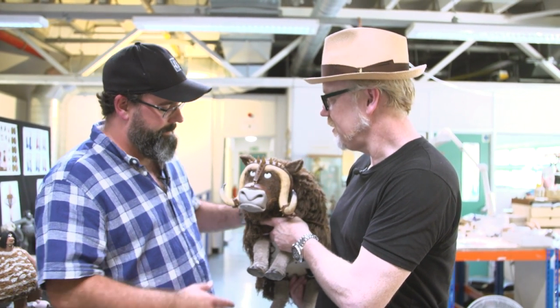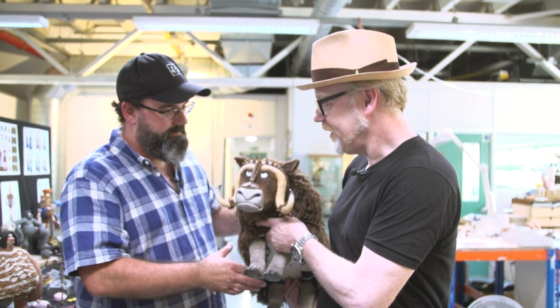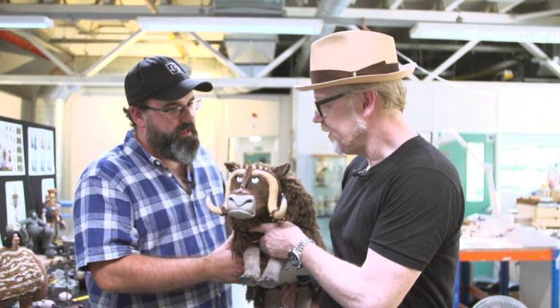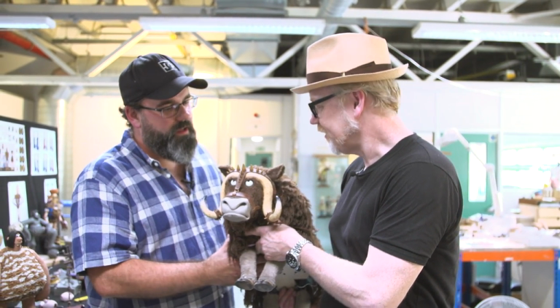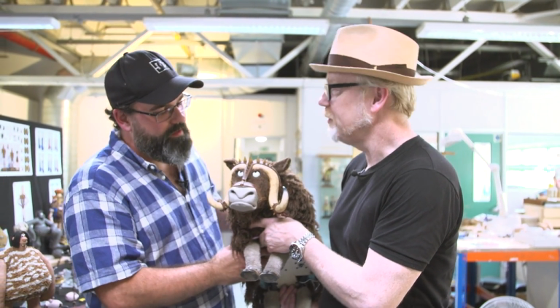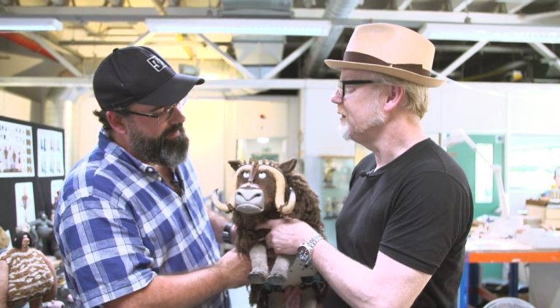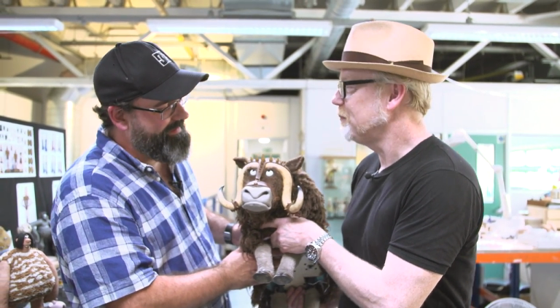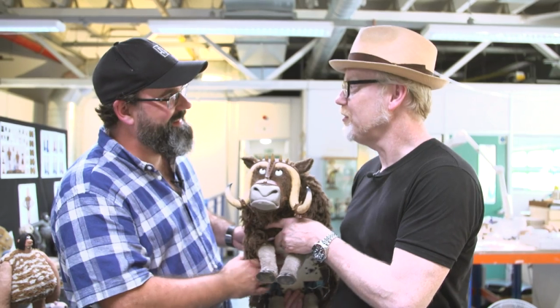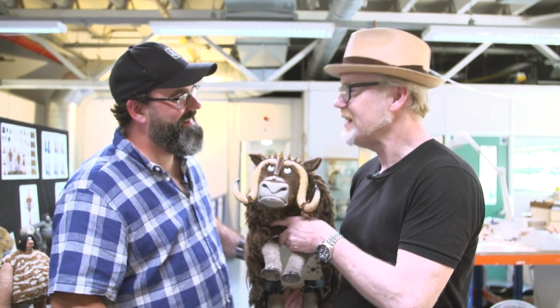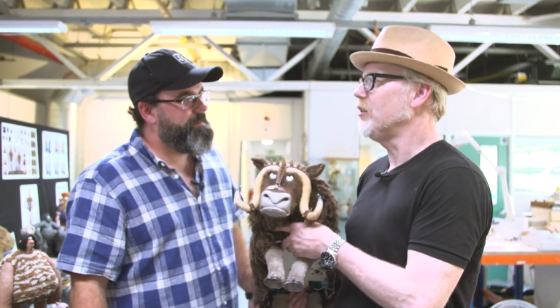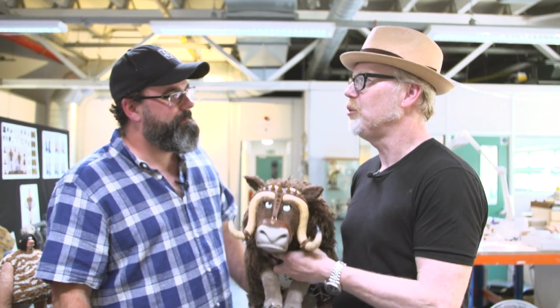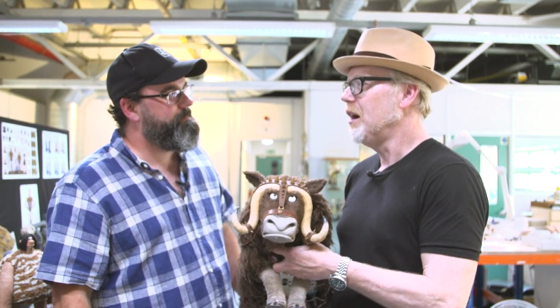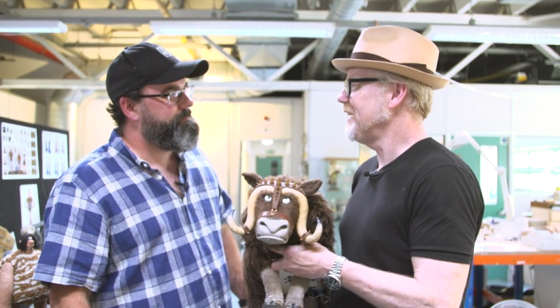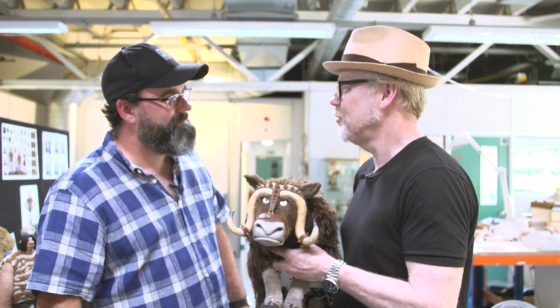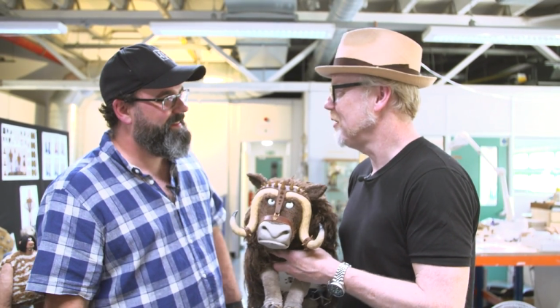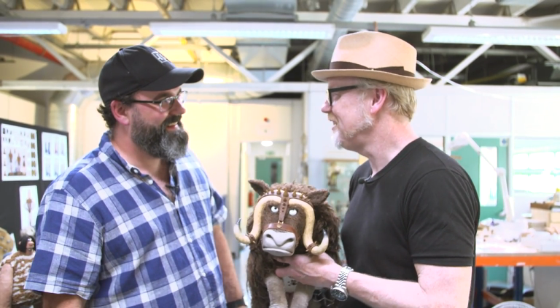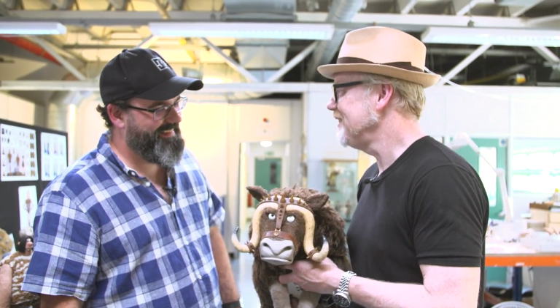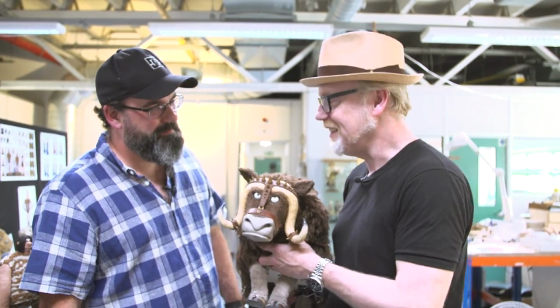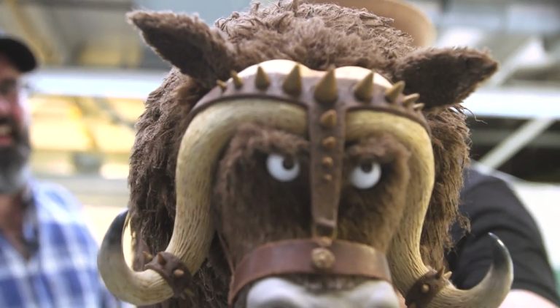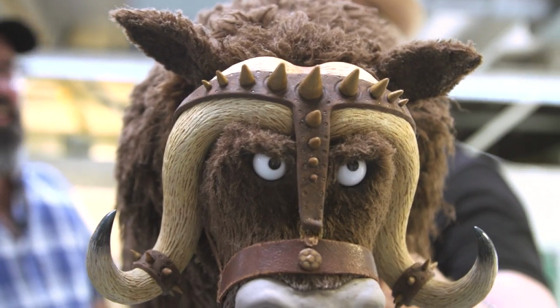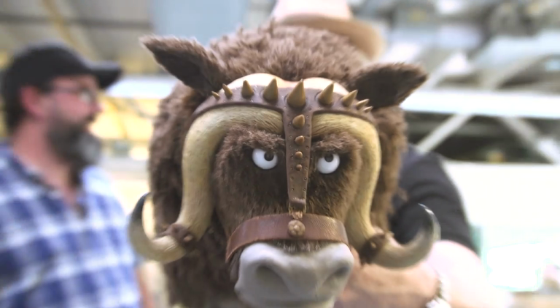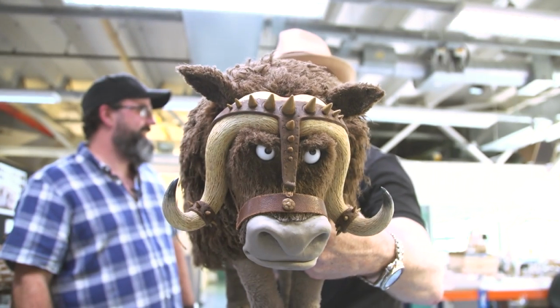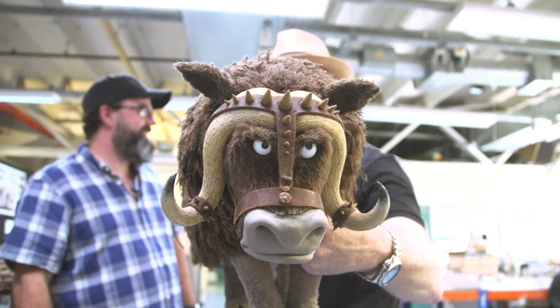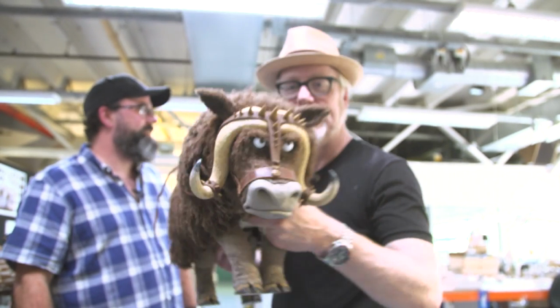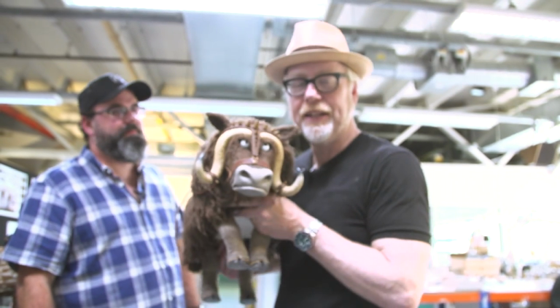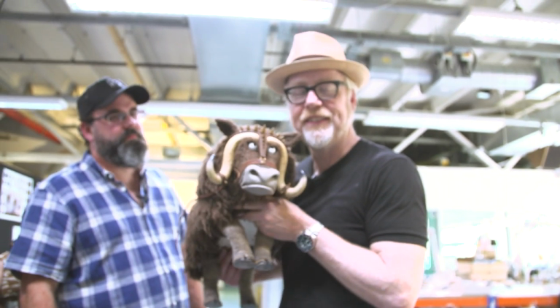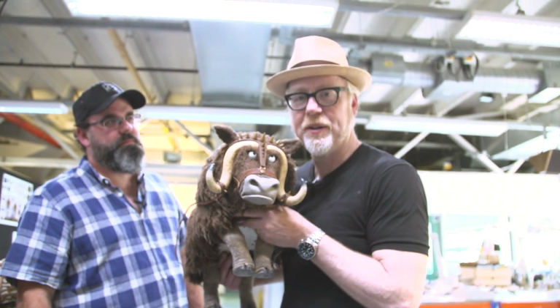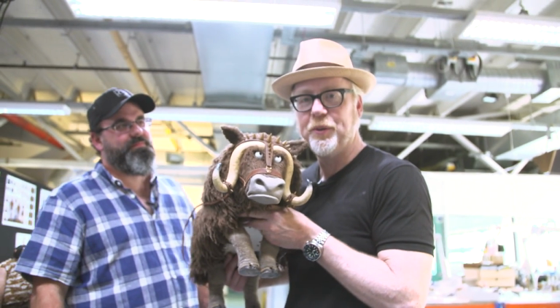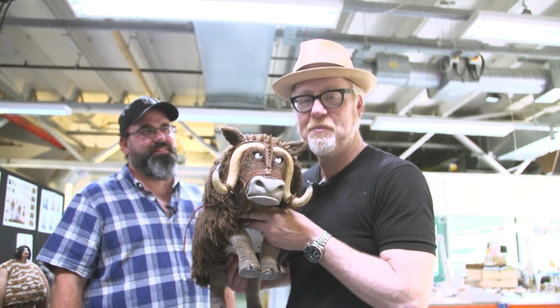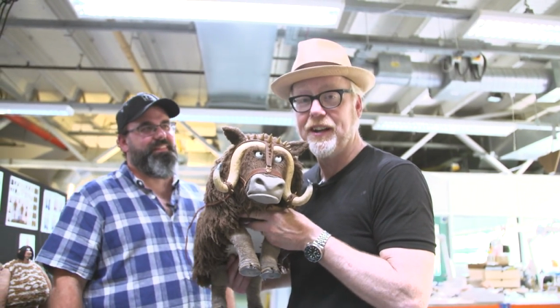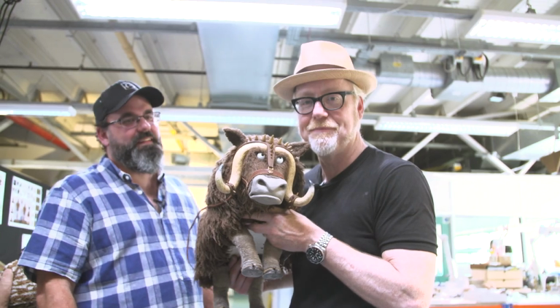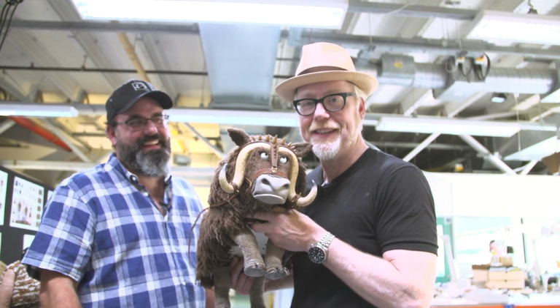Jimmy, it's just astounding the level of precision and yet also the organic character you're able to keep in these characters. It's incredible. This is not a water buffalo — it's a musk ox, I think.